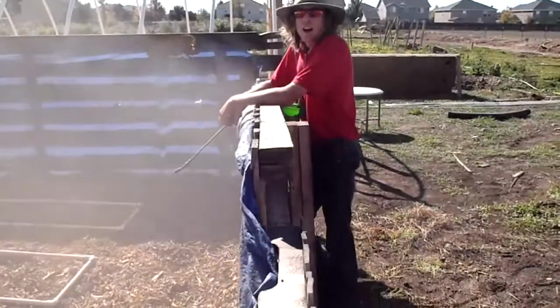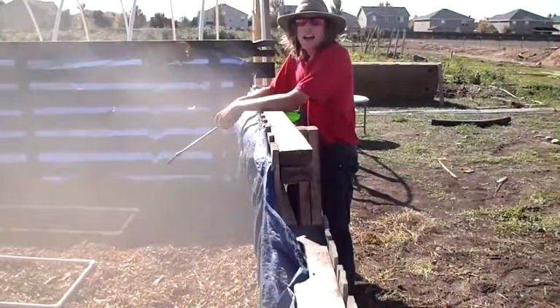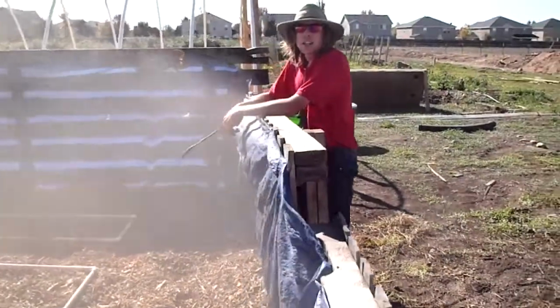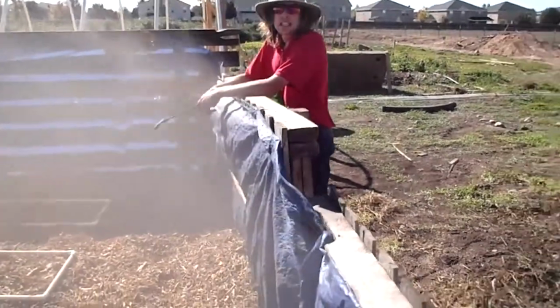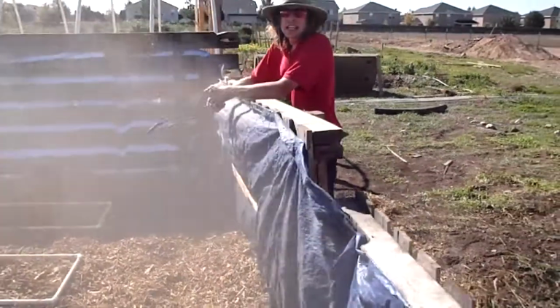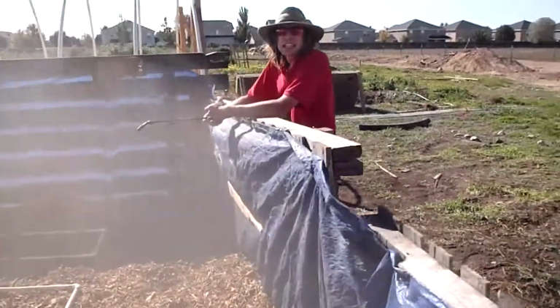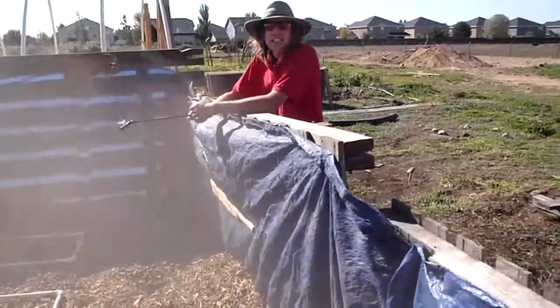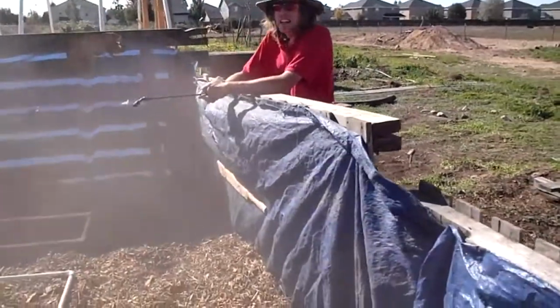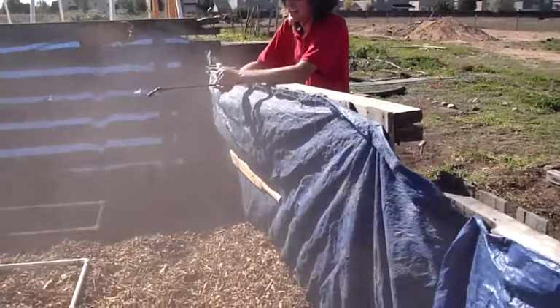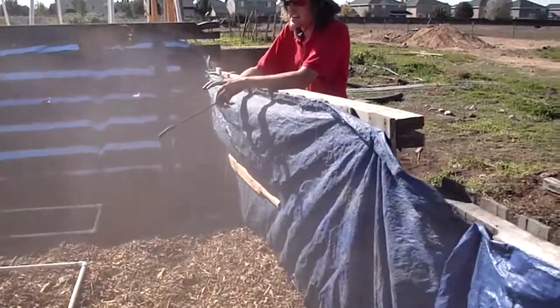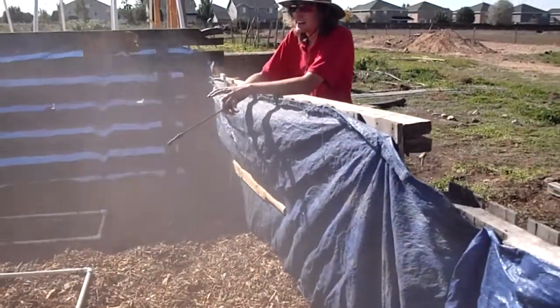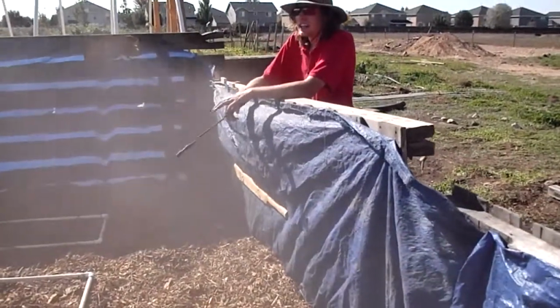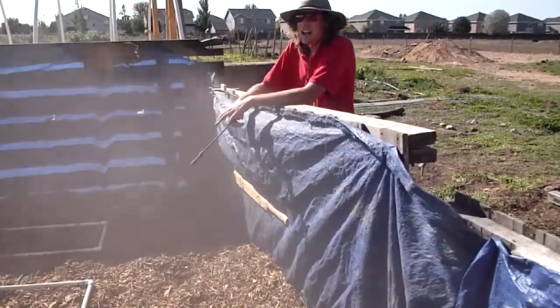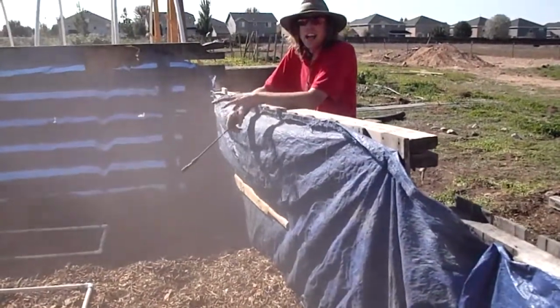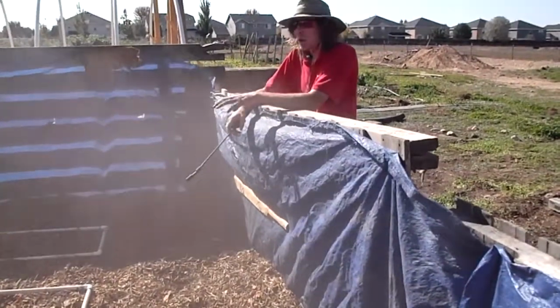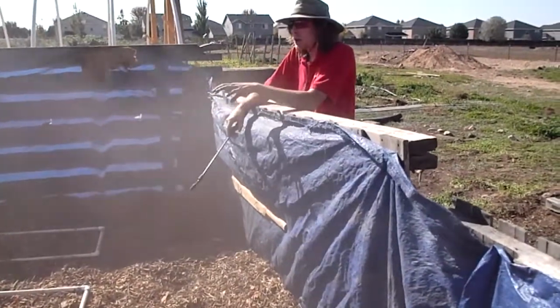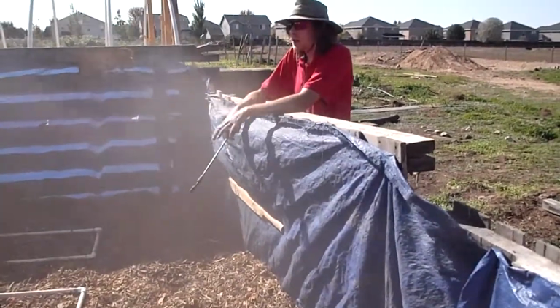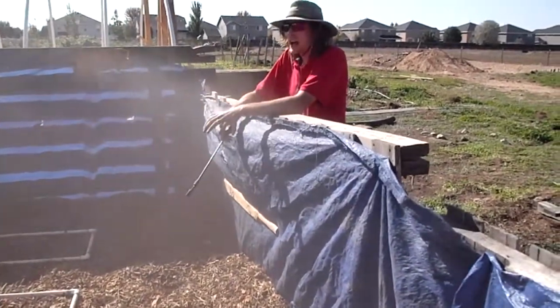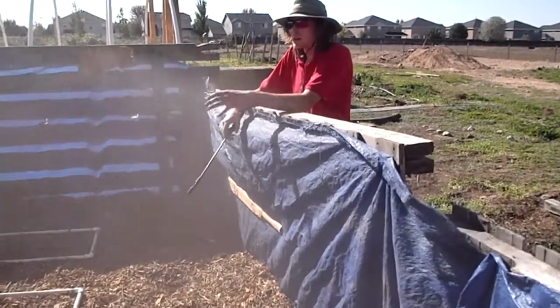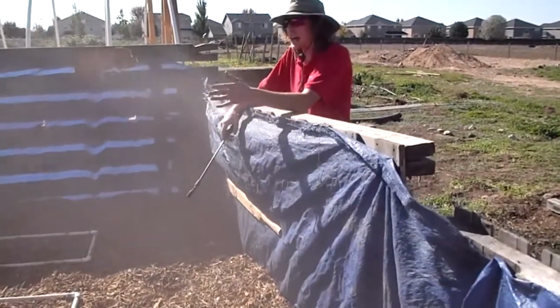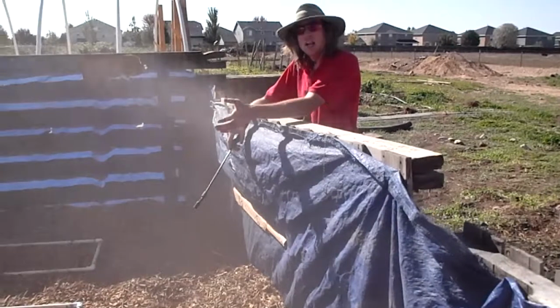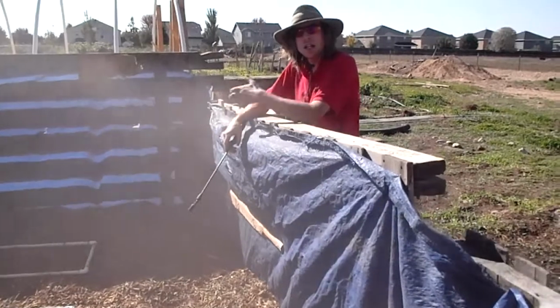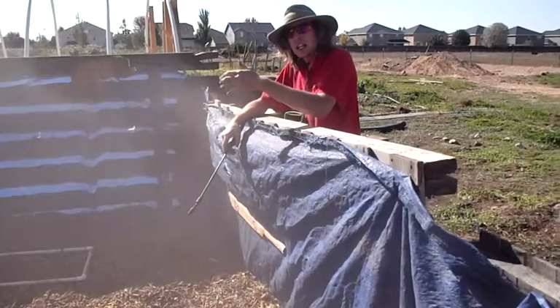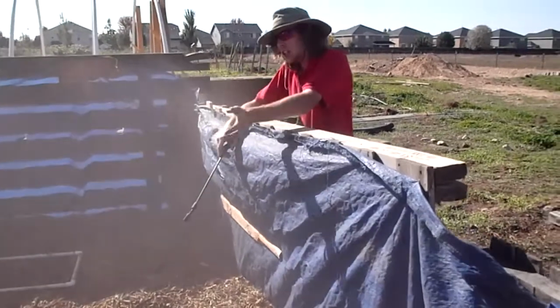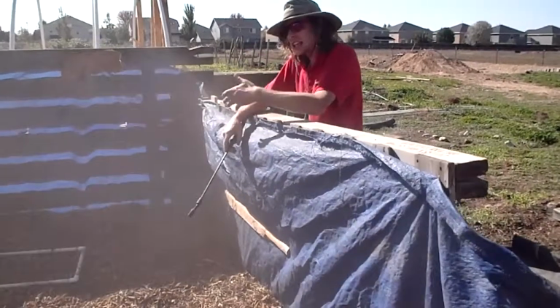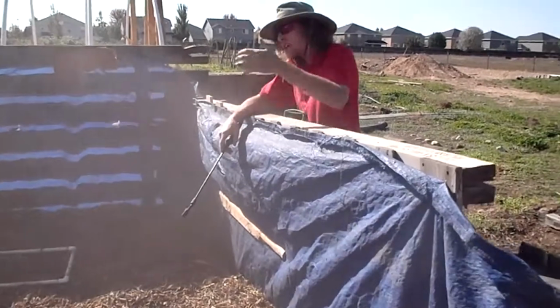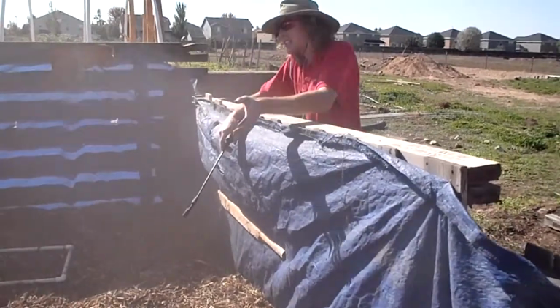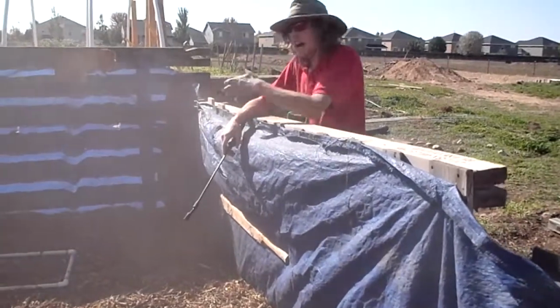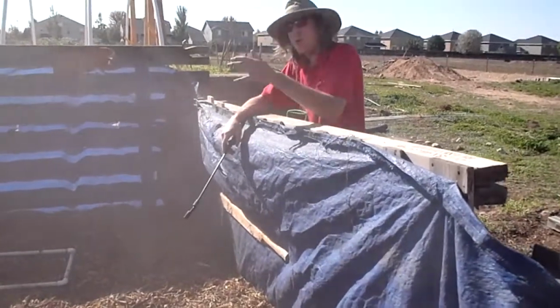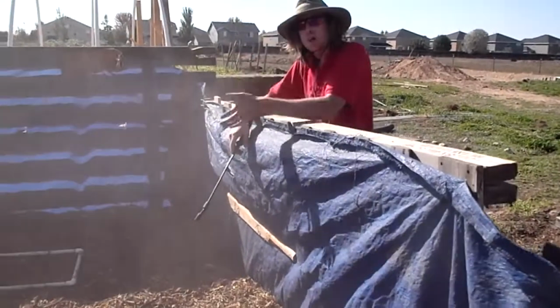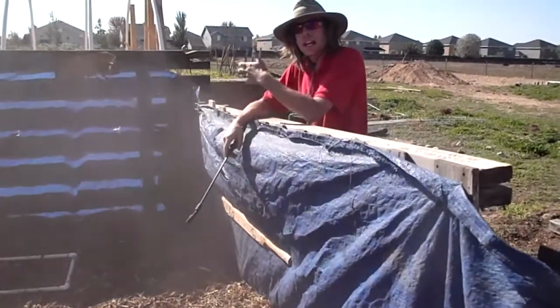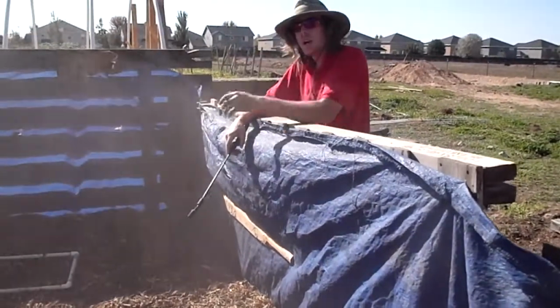All right, so you can see the dust is starting to clear here. And what we're going to be doing now is we're going to actually start to layer this out and rake it out.